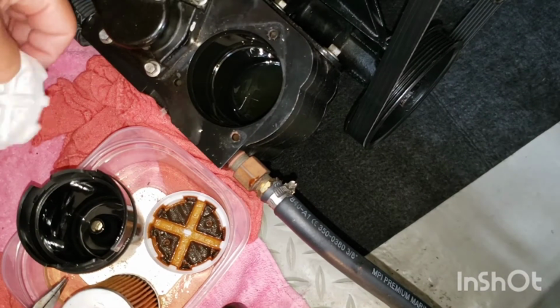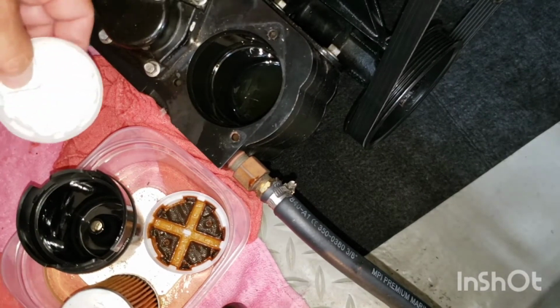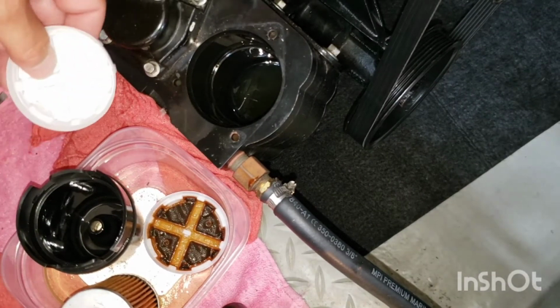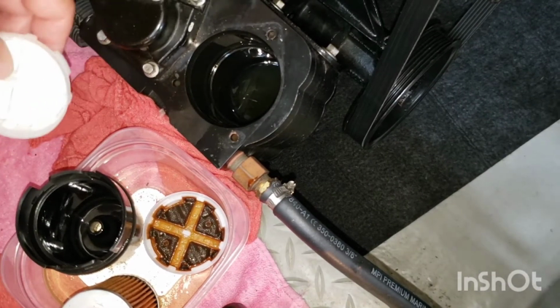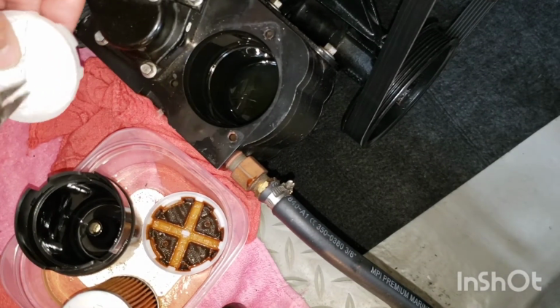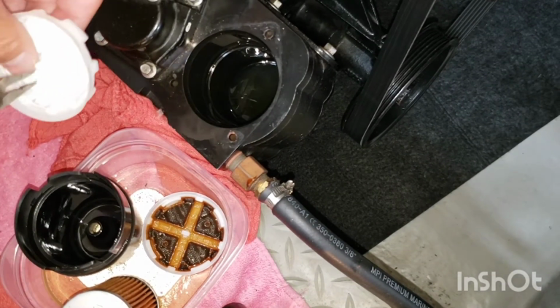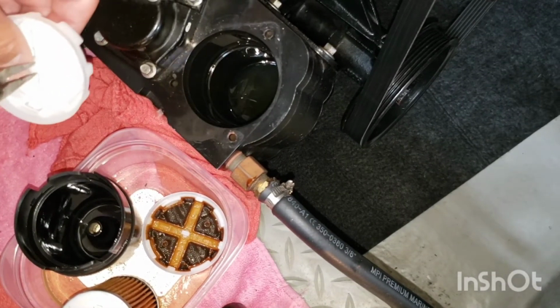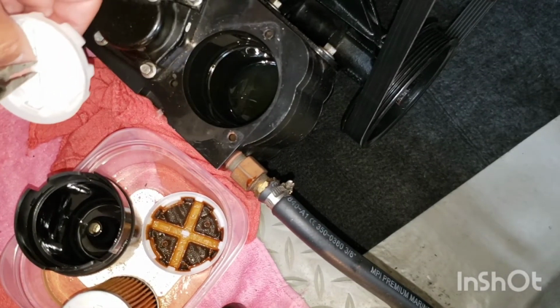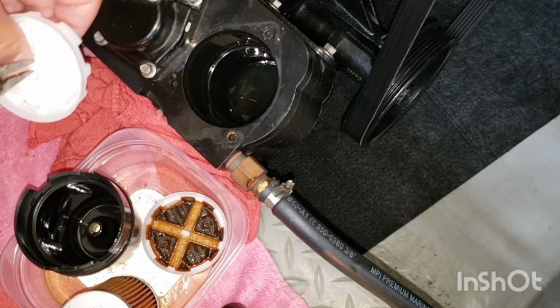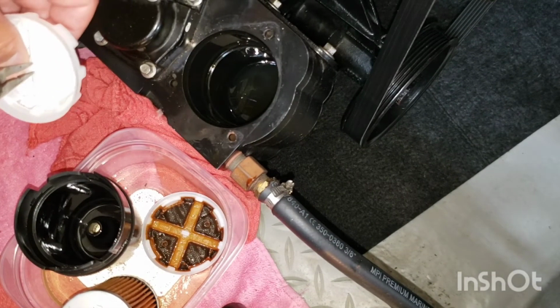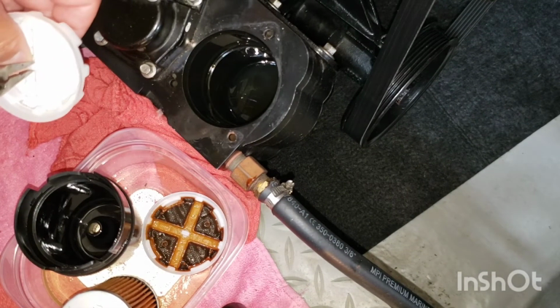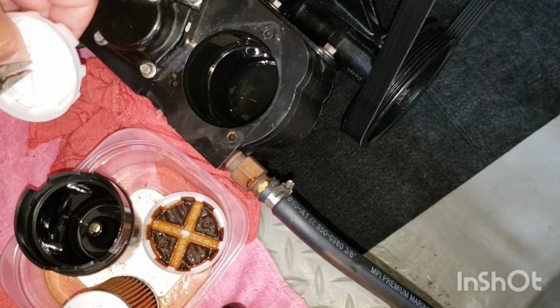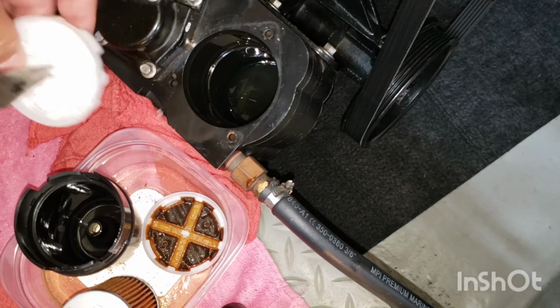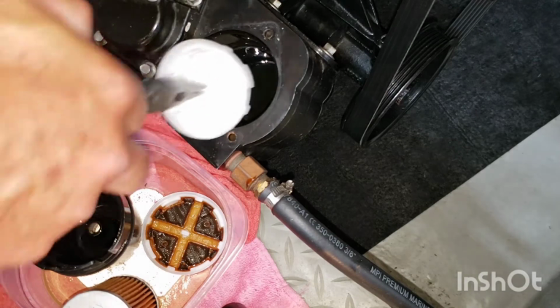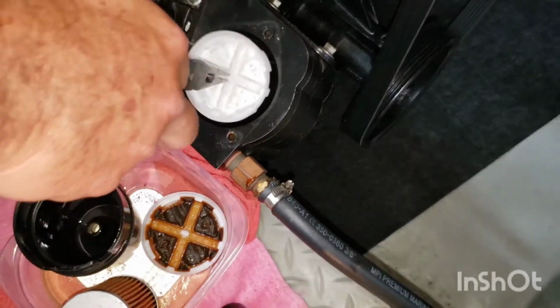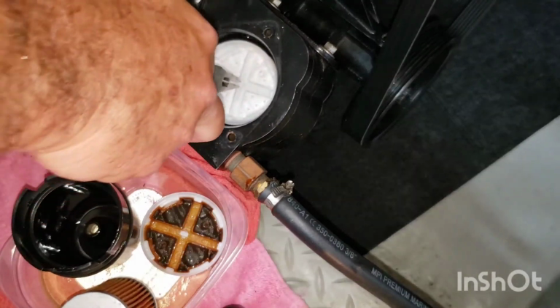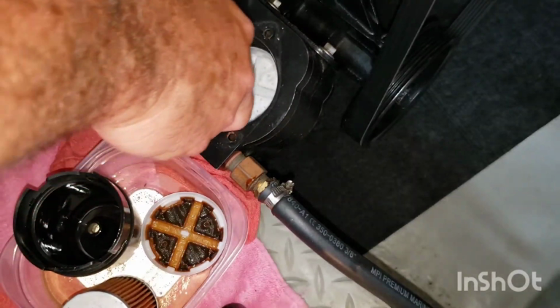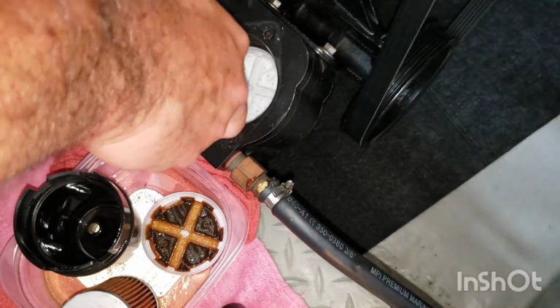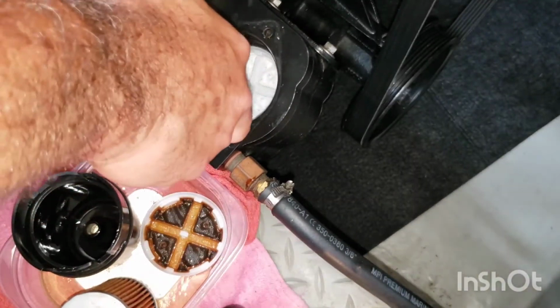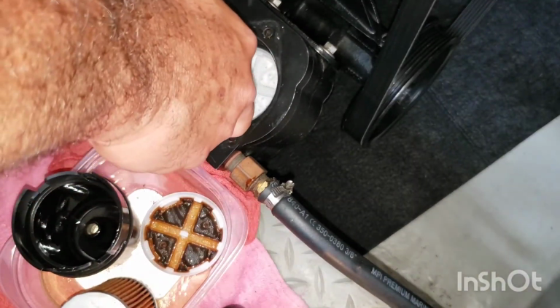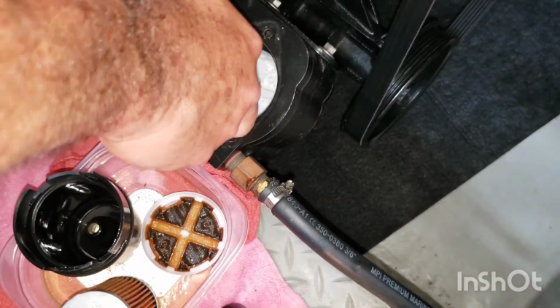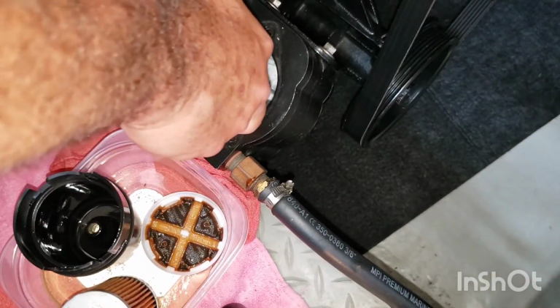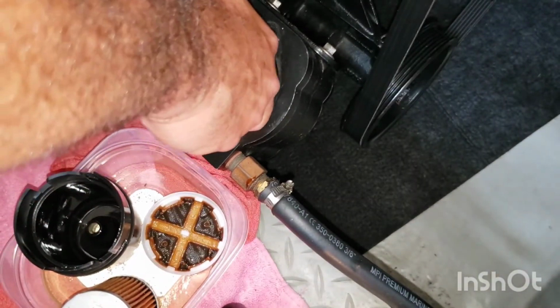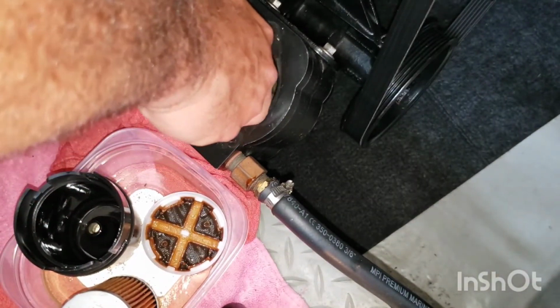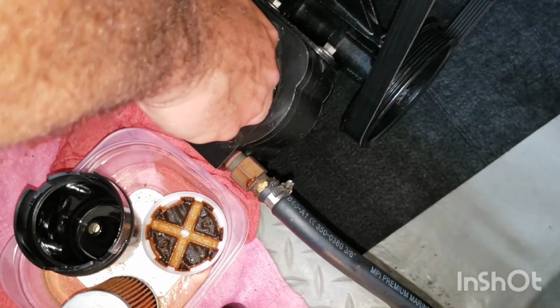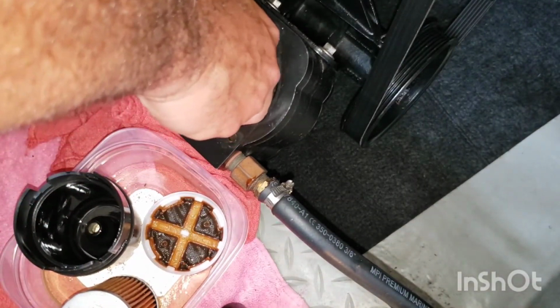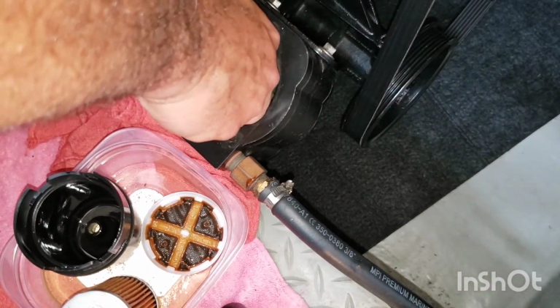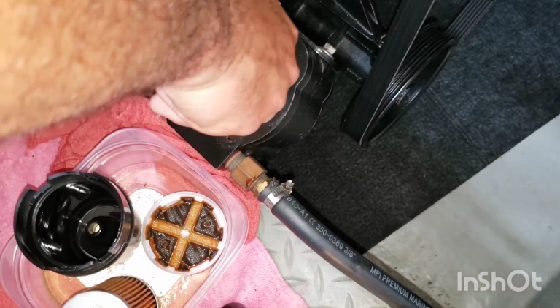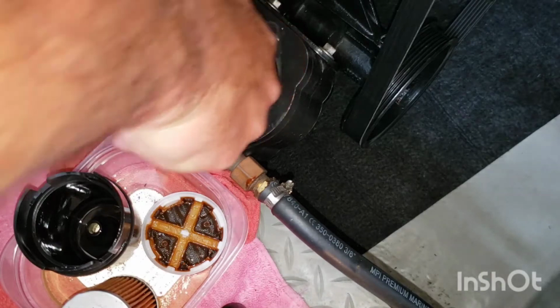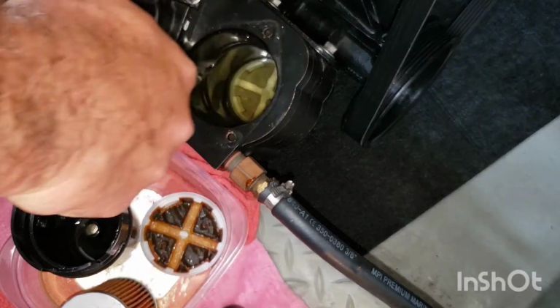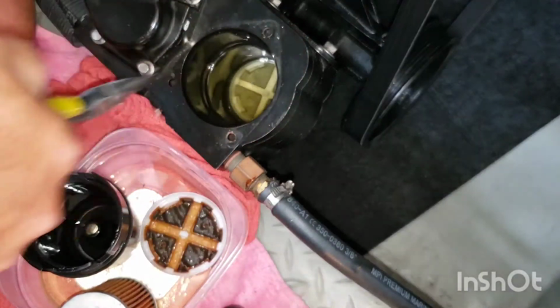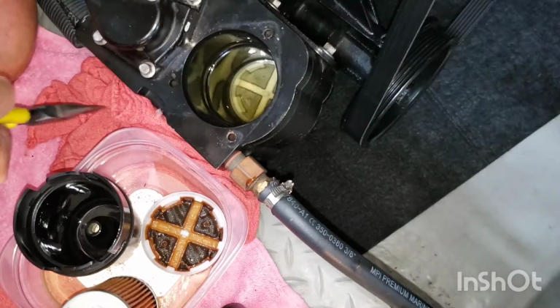To reinstall the filter disk, use the long nose pliers, grip the tab at the center of the disk, and push snugly until it seats at the bottom of the Cool Fuel Module.